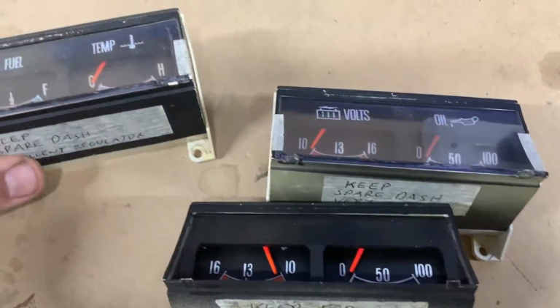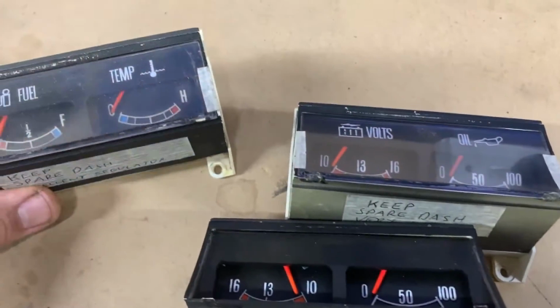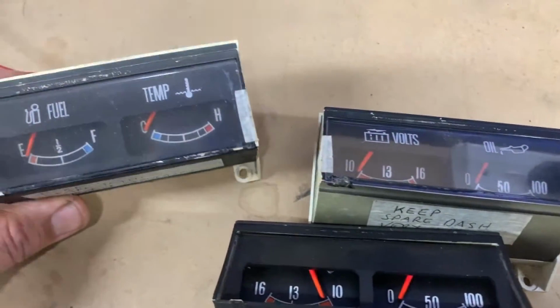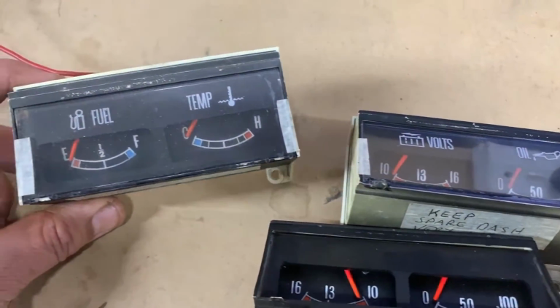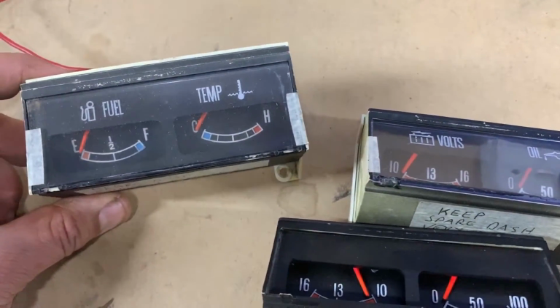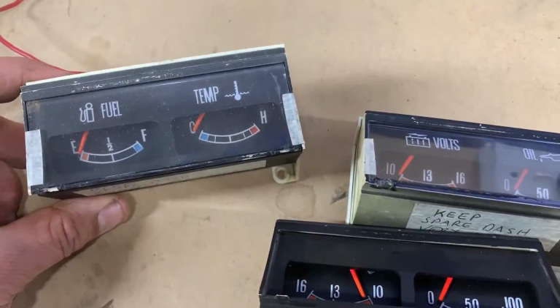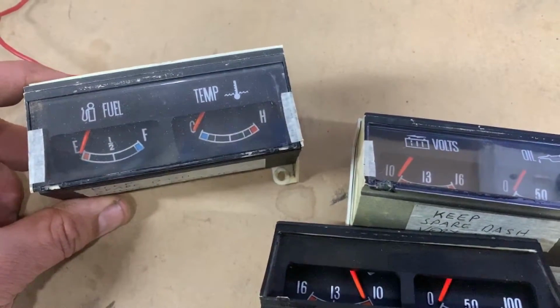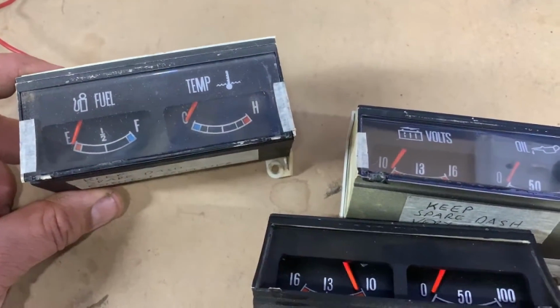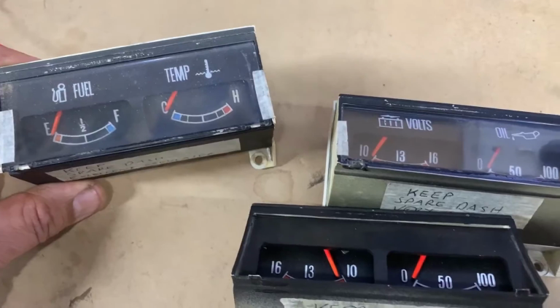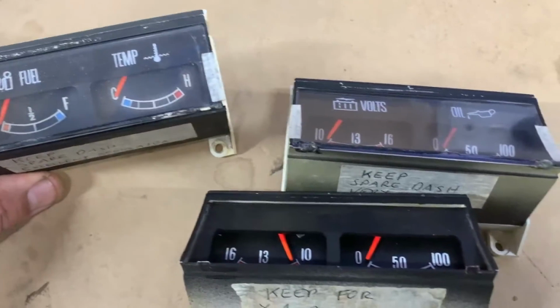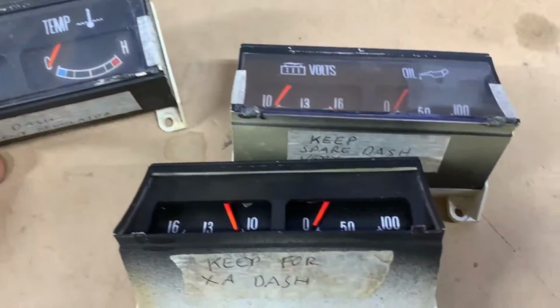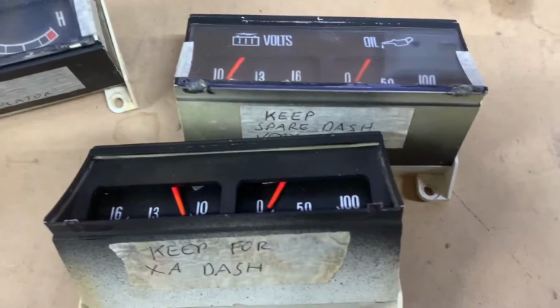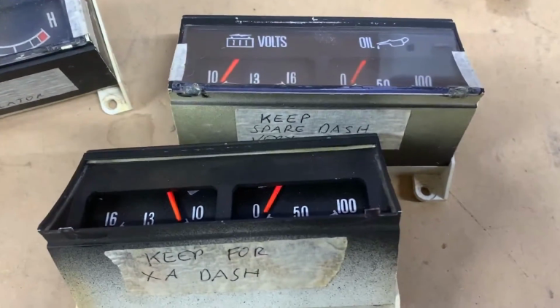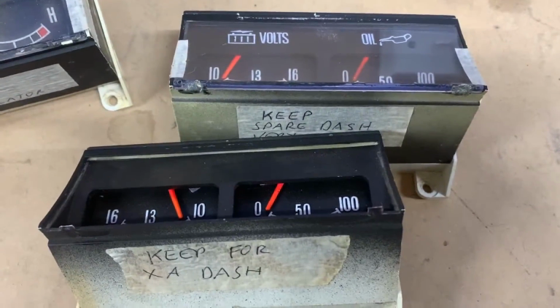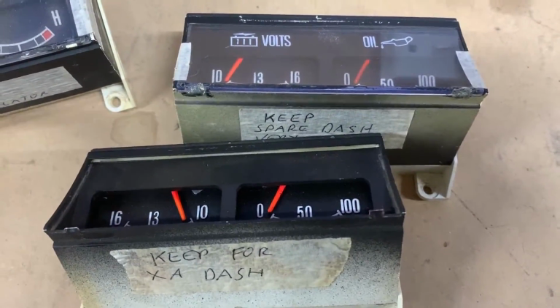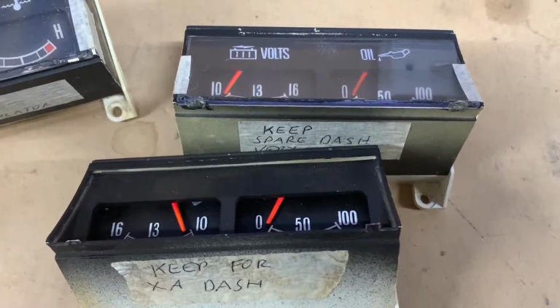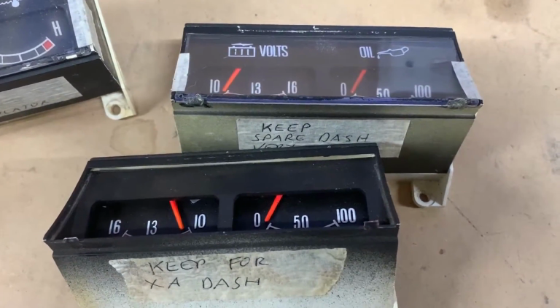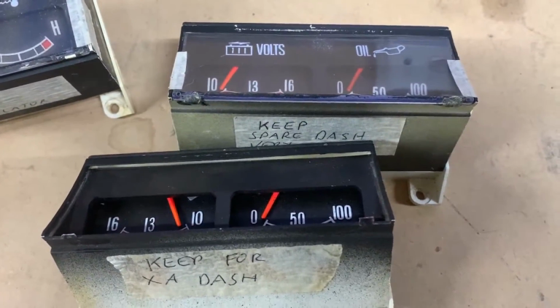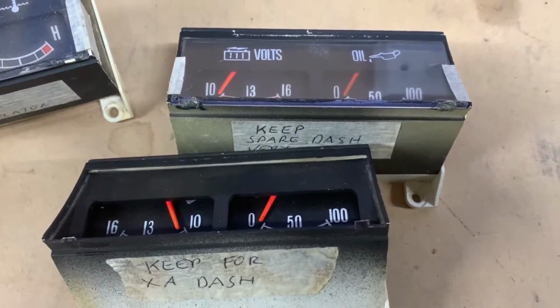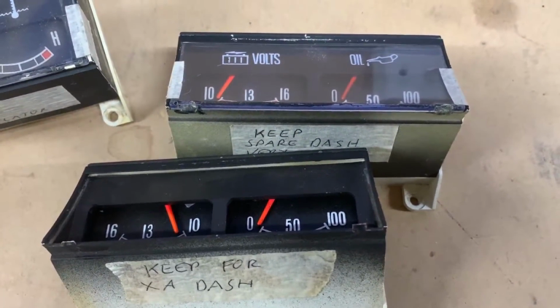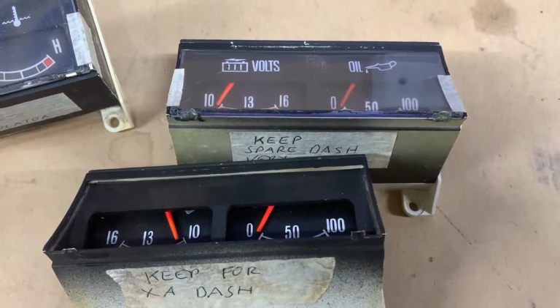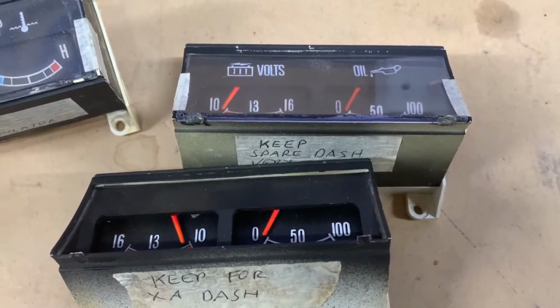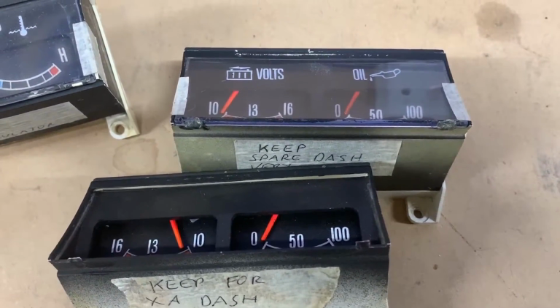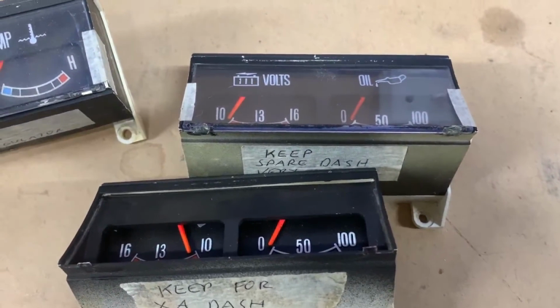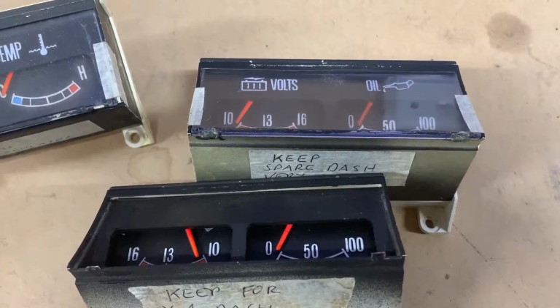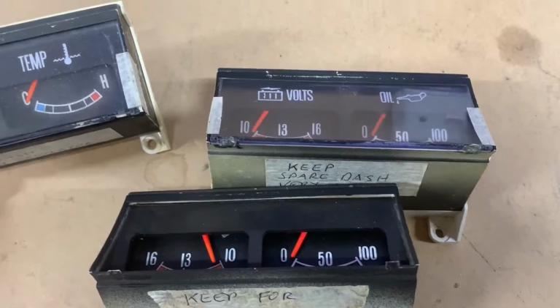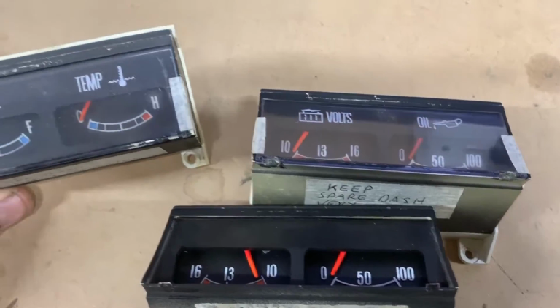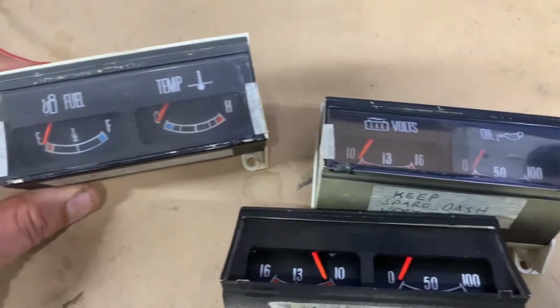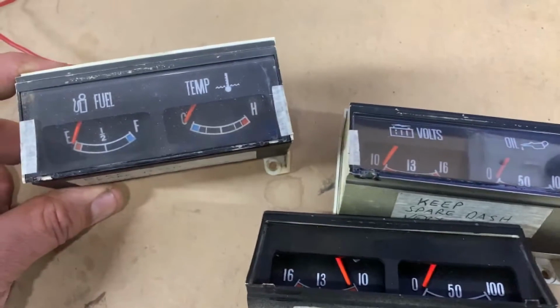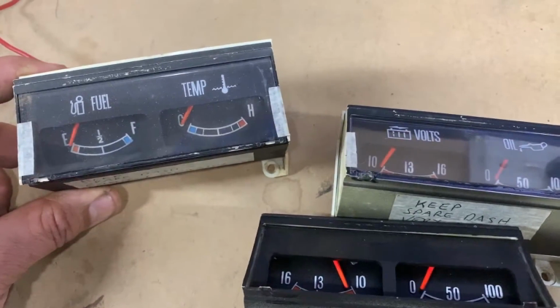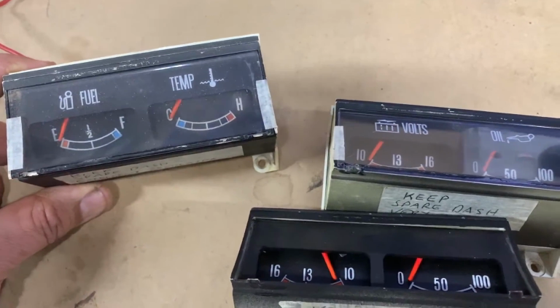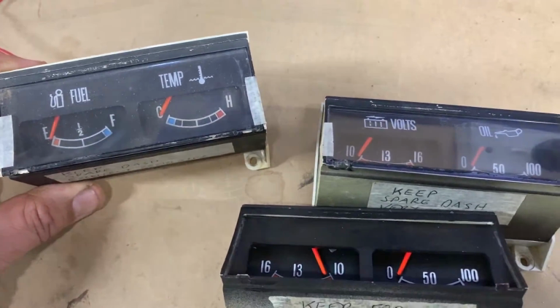It's quite easy to swap these gauges out, and the XA gauges will work perfectly in the XB and vice versa. There's no problems at all.